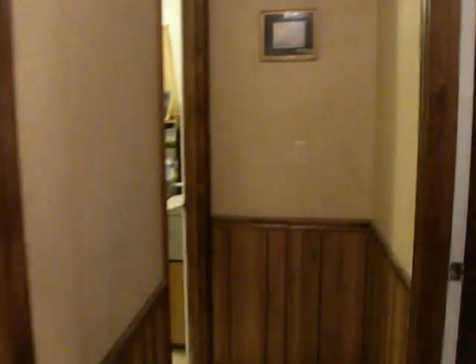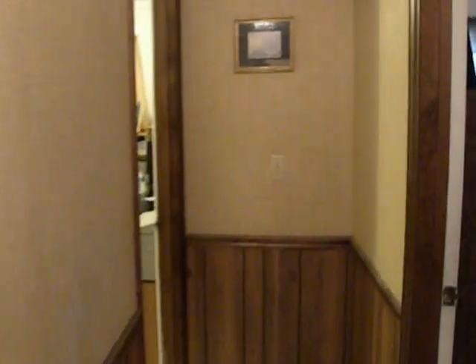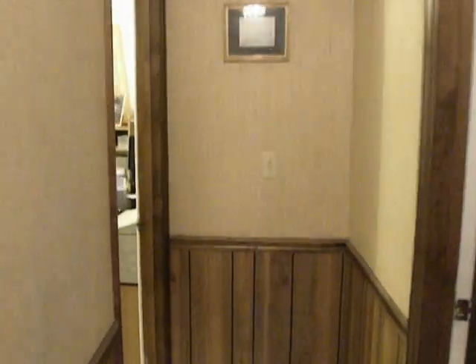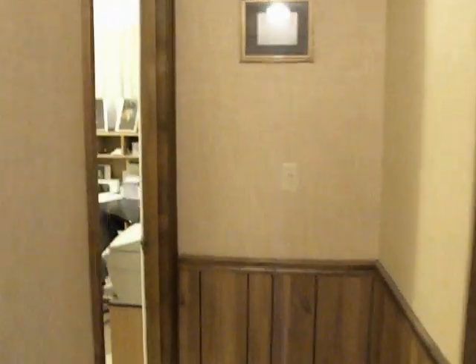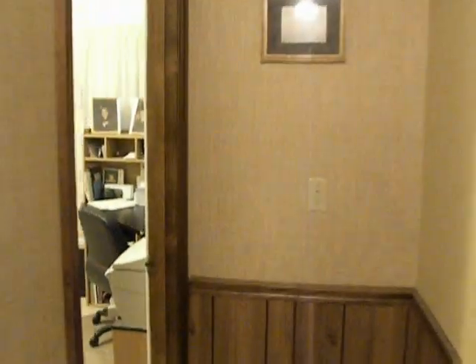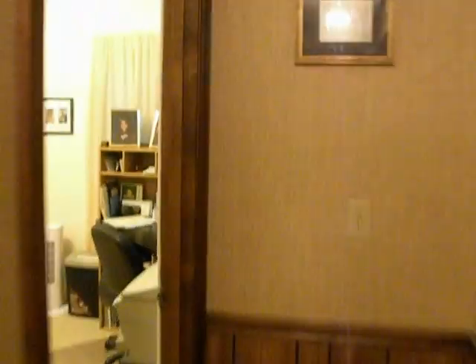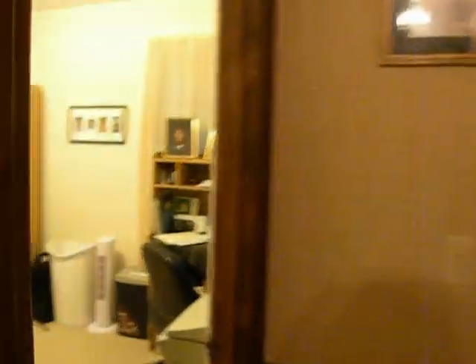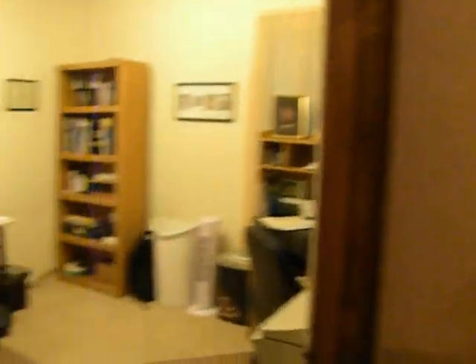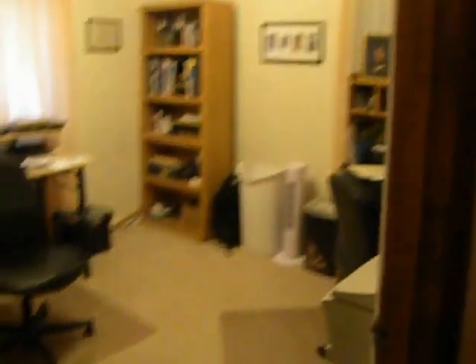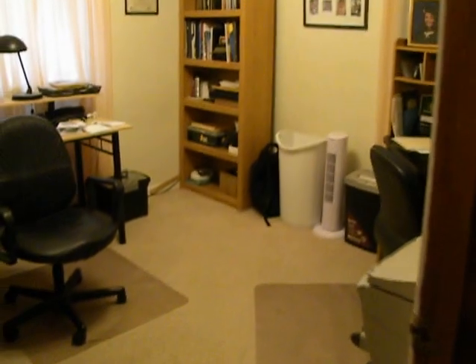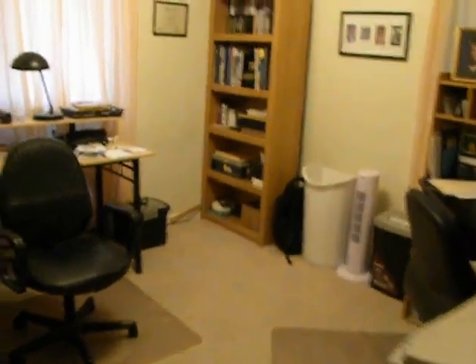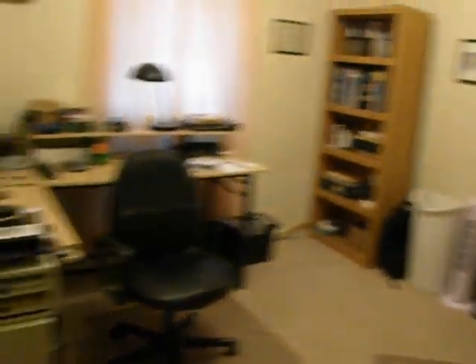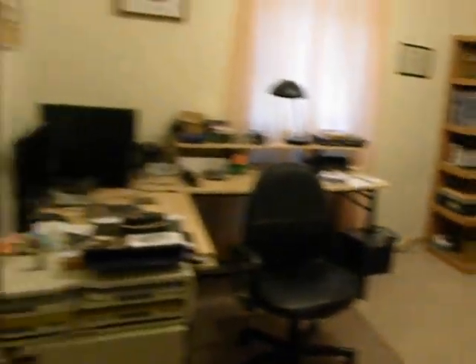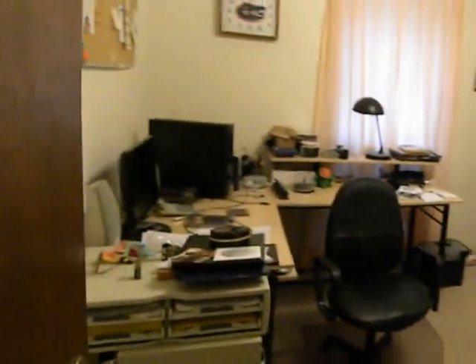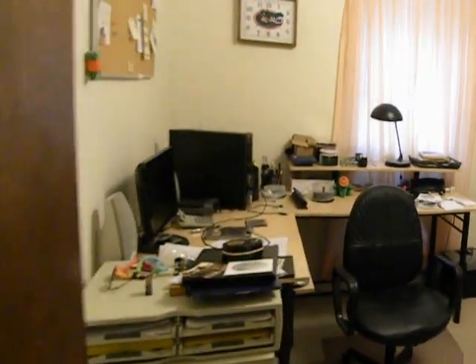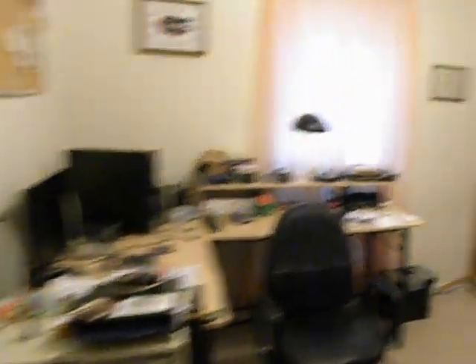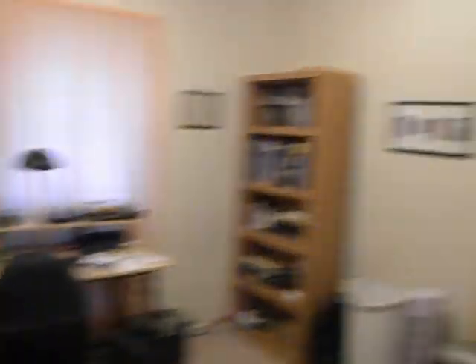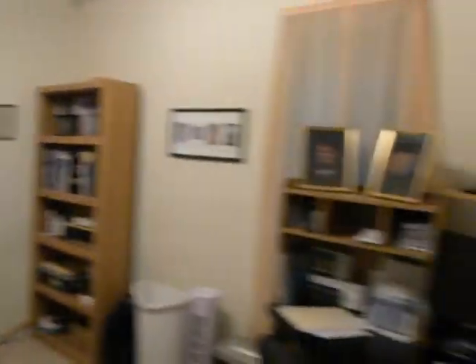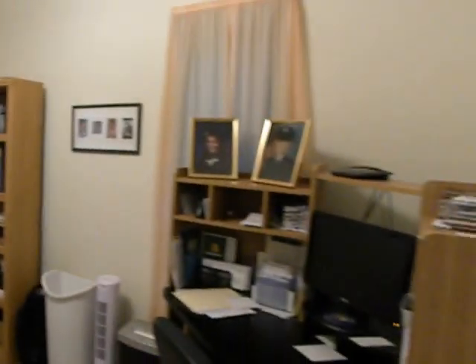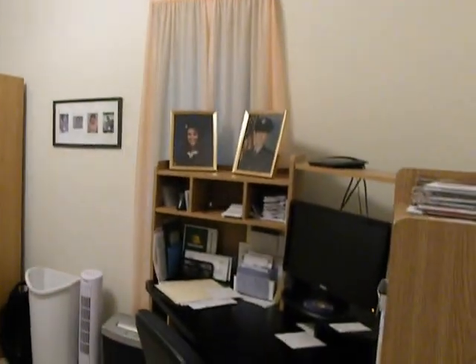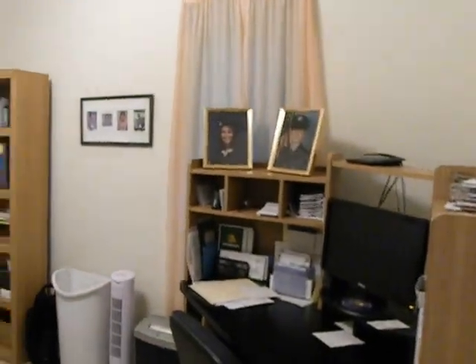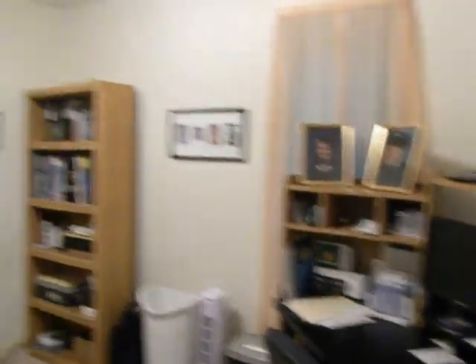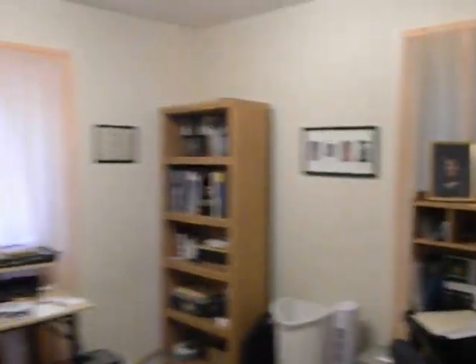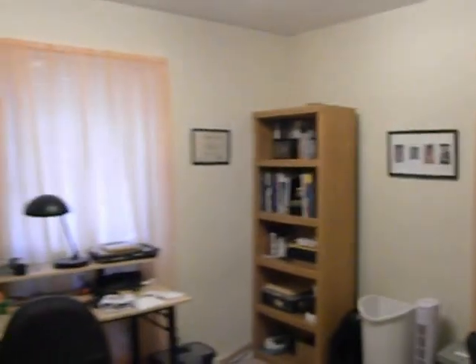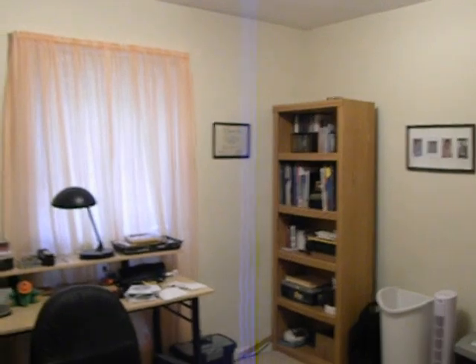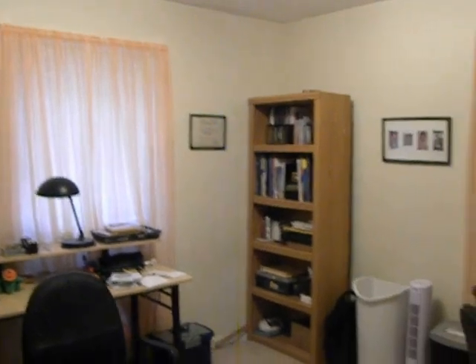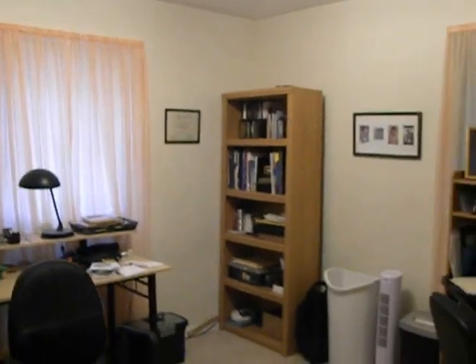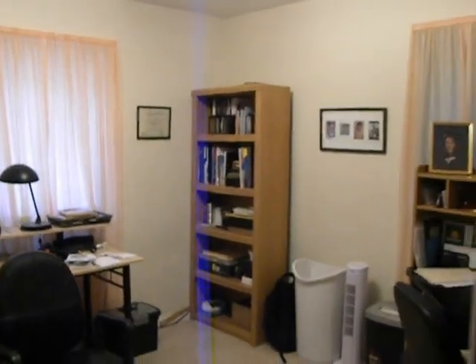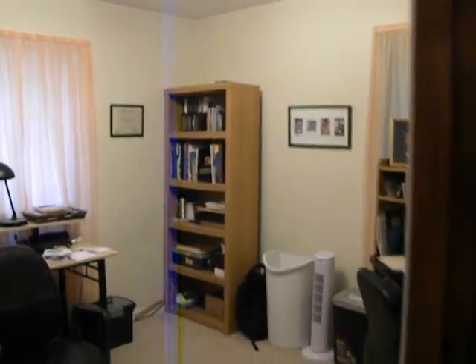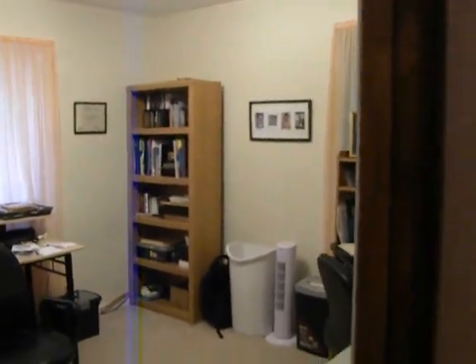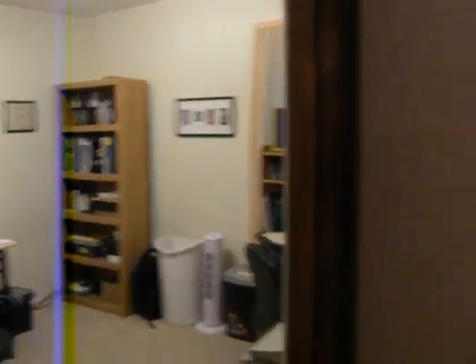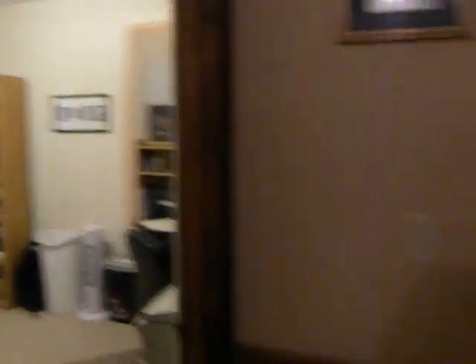Second bedroom on the front of the home, set up as an office right now with two desks. So you still get a feel for how big, how large the room is.